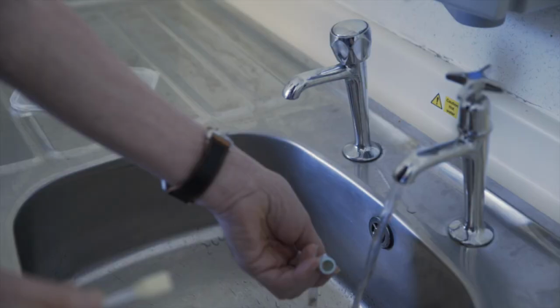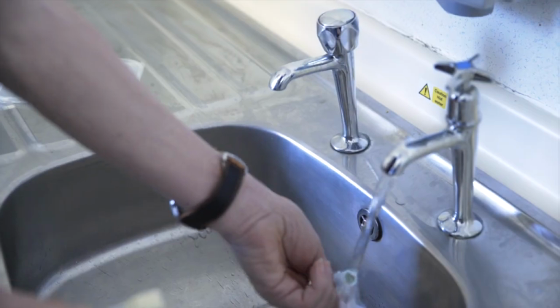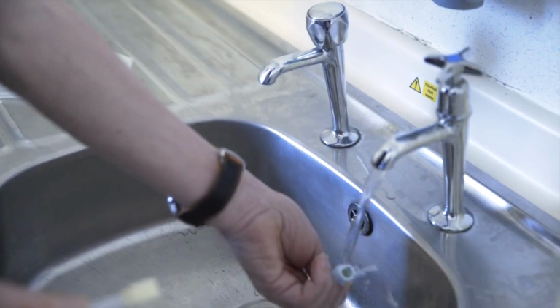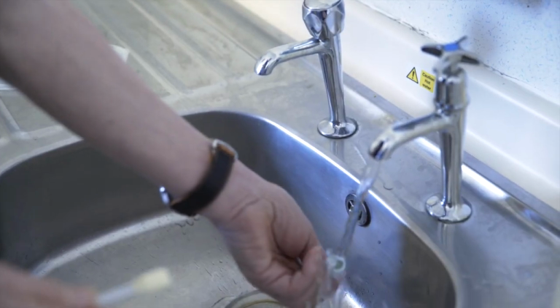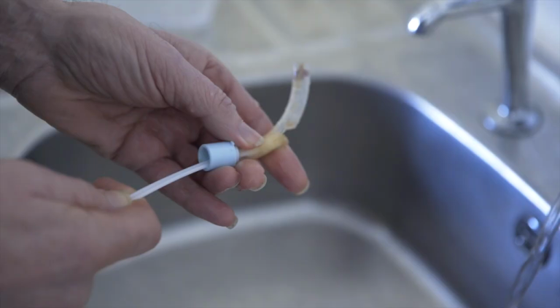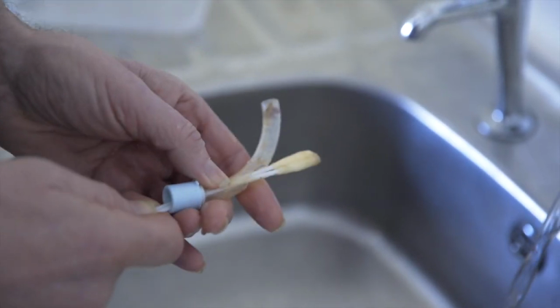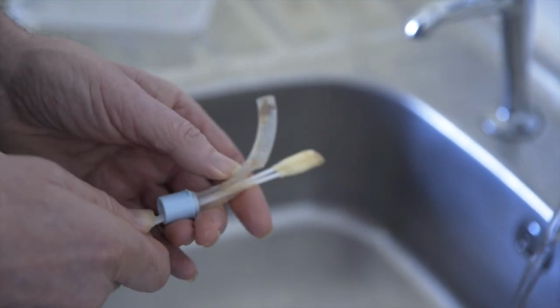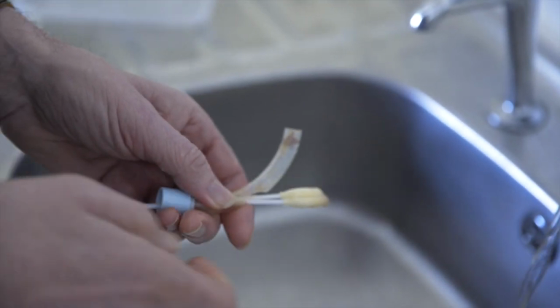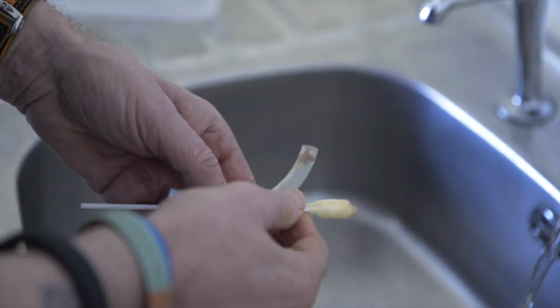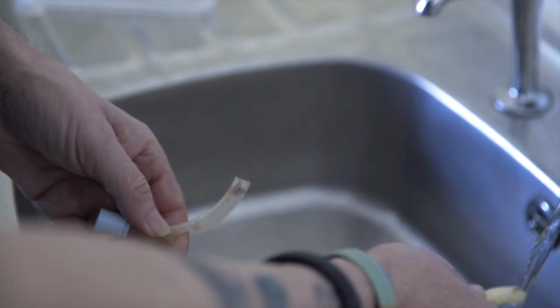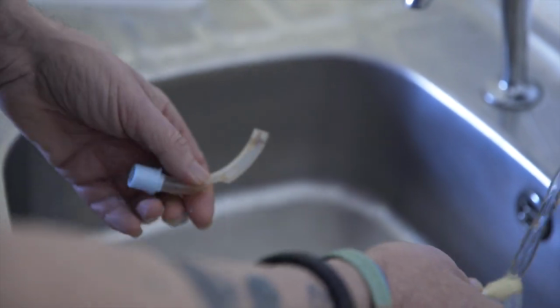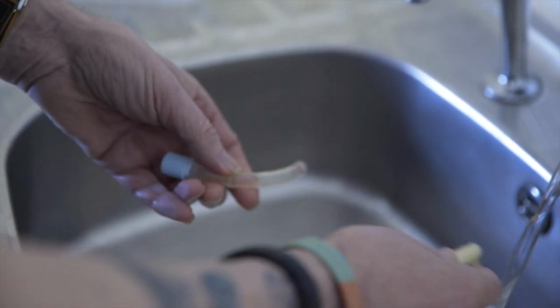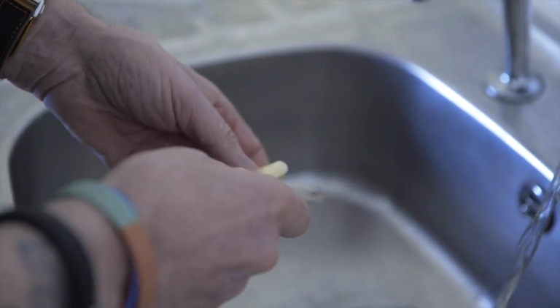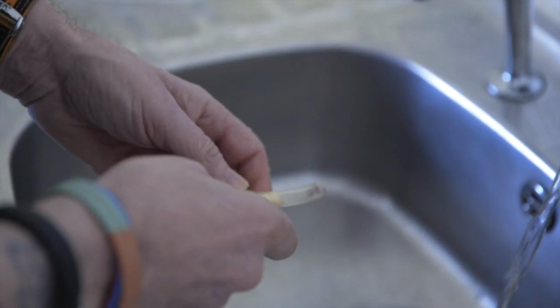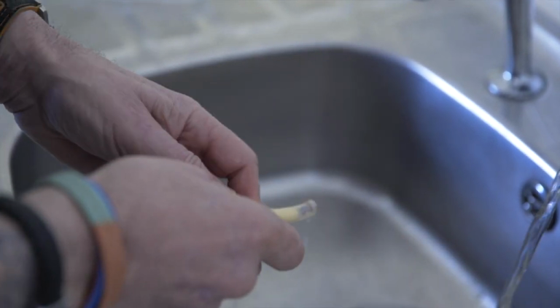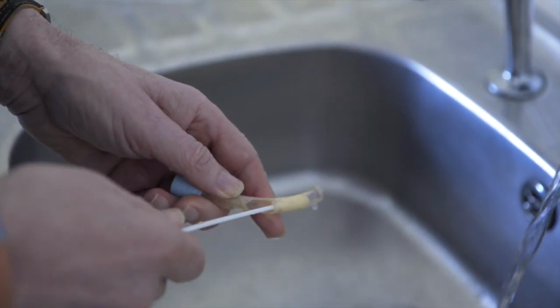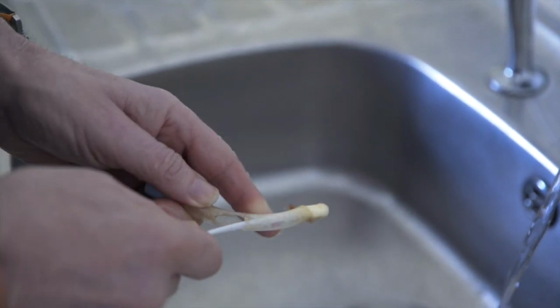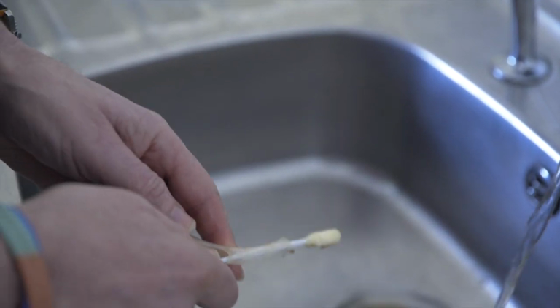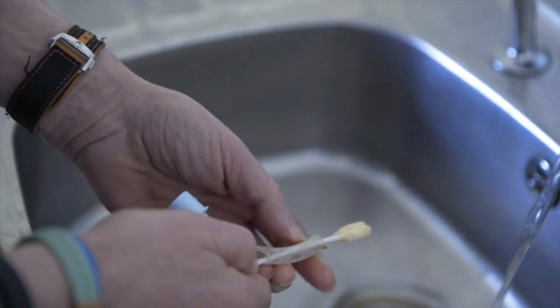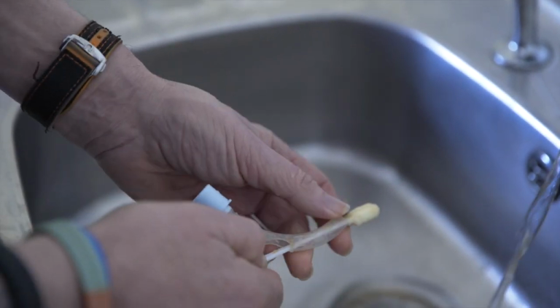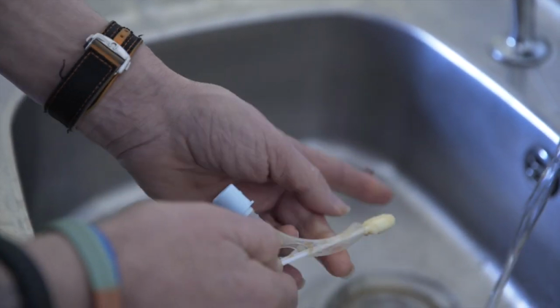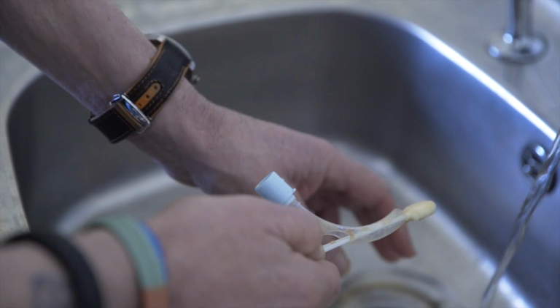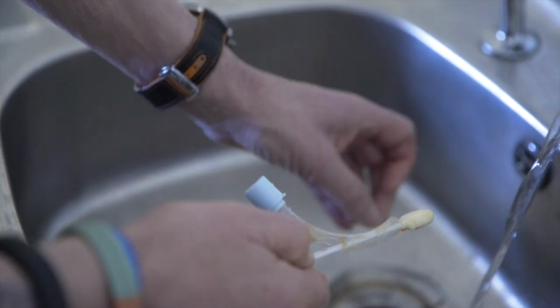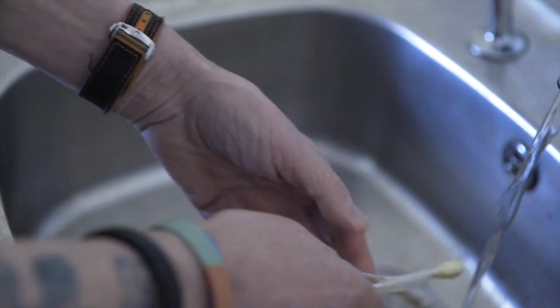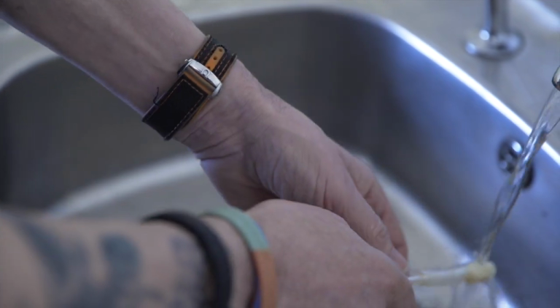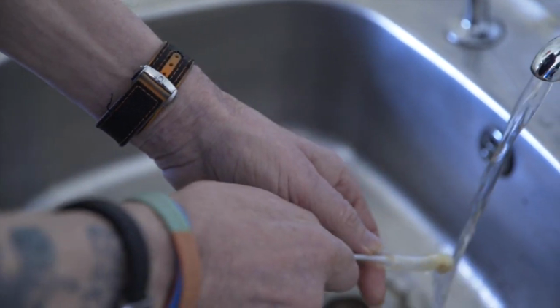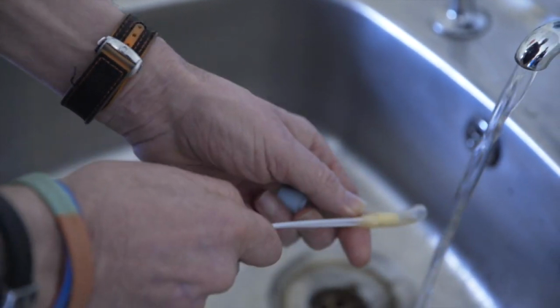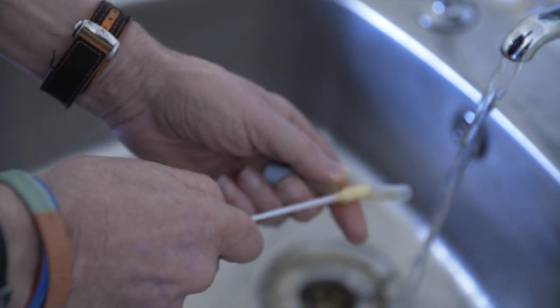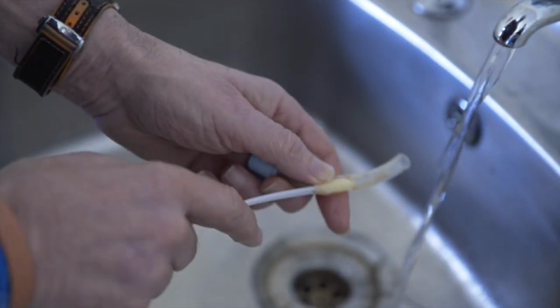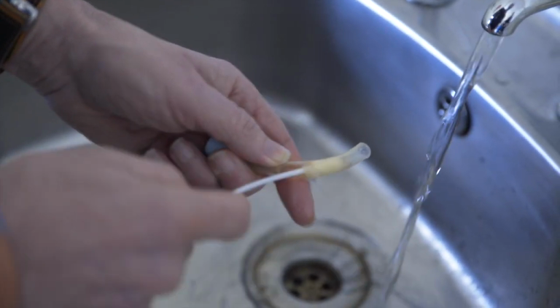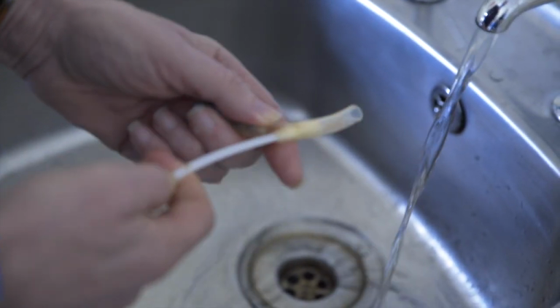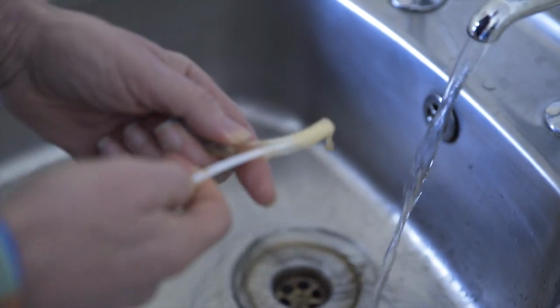You can wash the inner tube with water and the cleaning swabs to remove any mucus and crusting from the inner tube. Once the tube is cleaned, this is reusable.